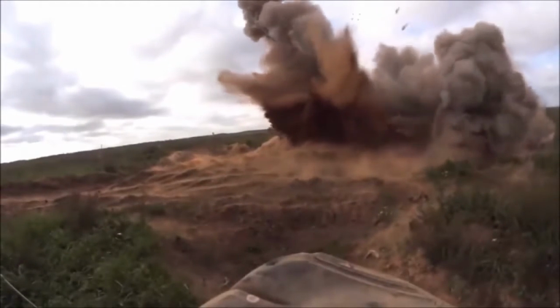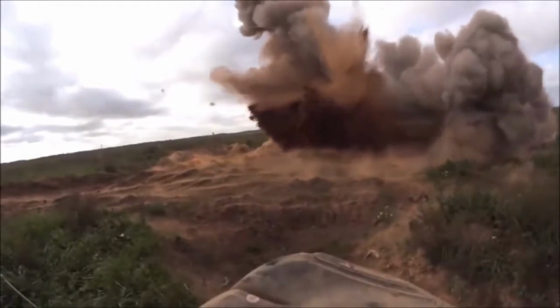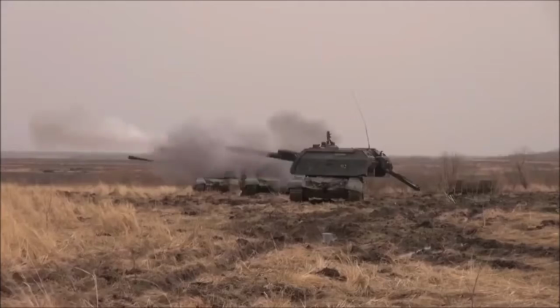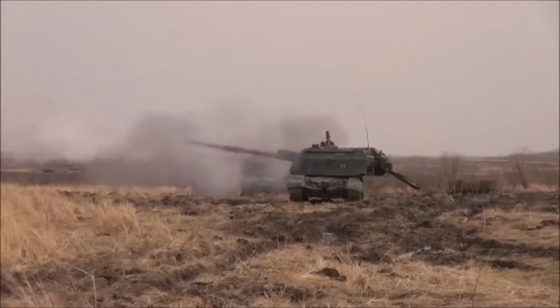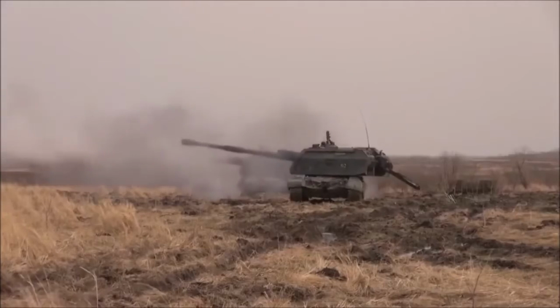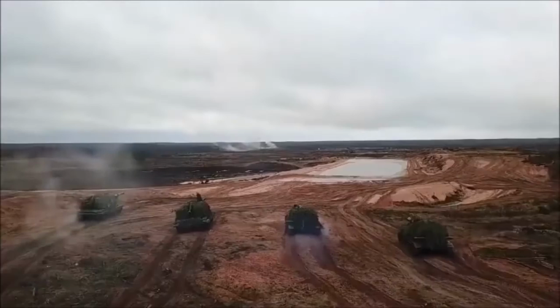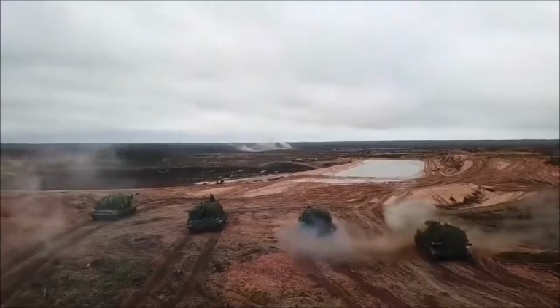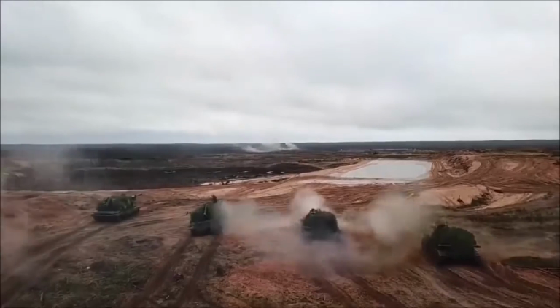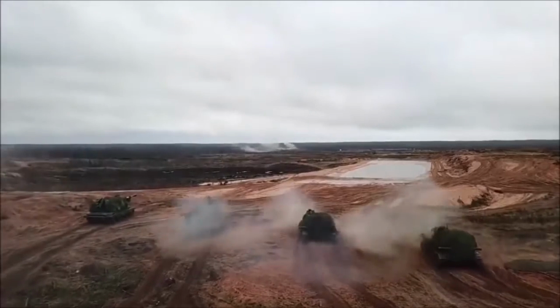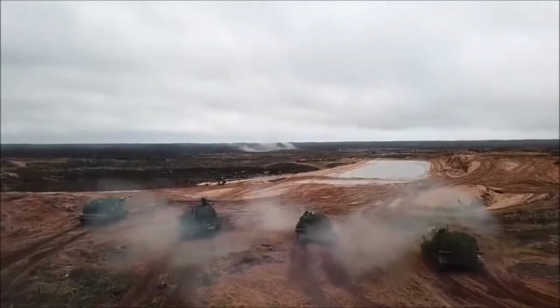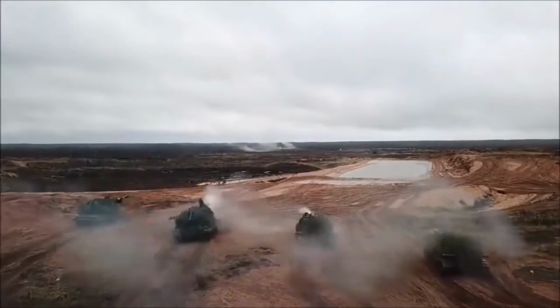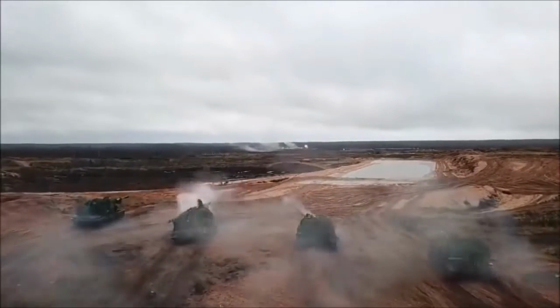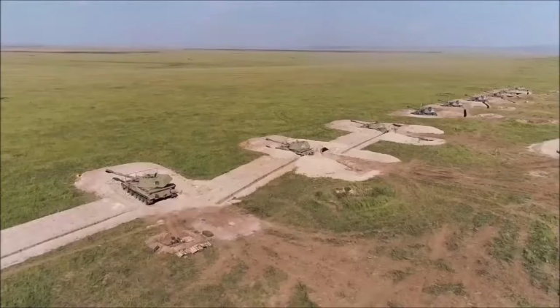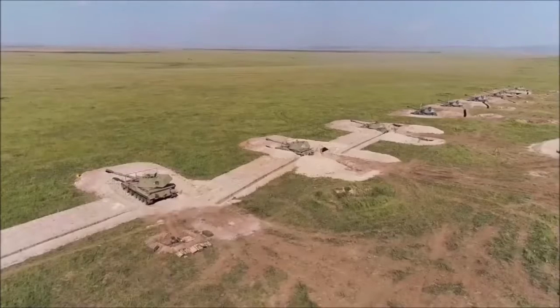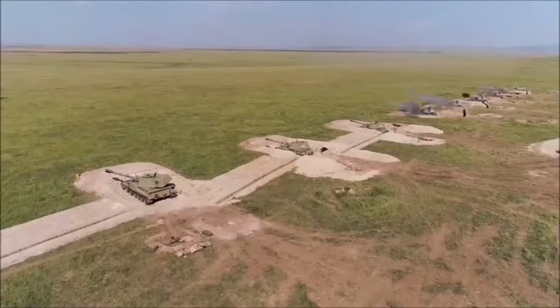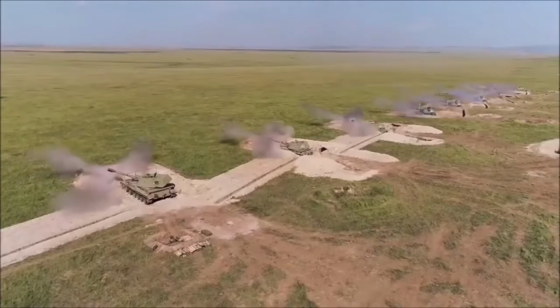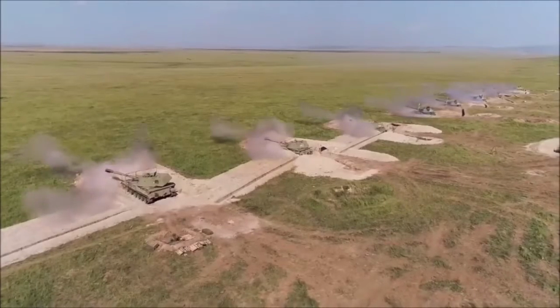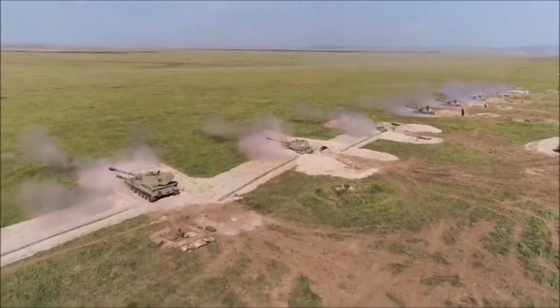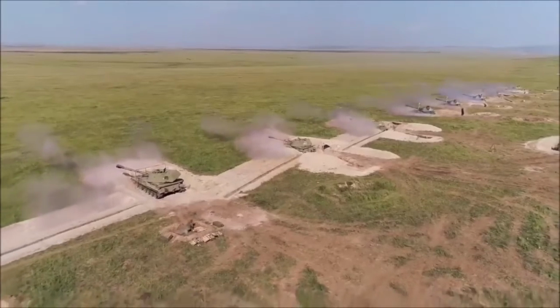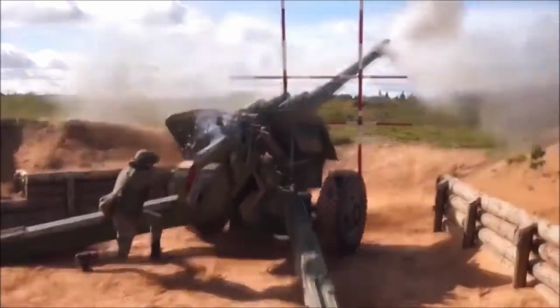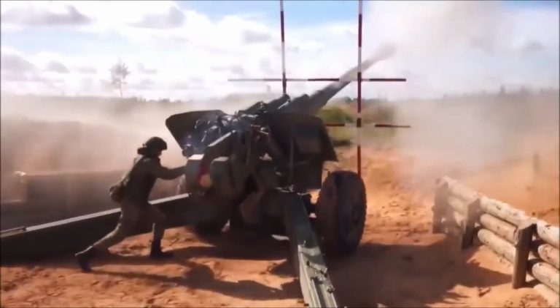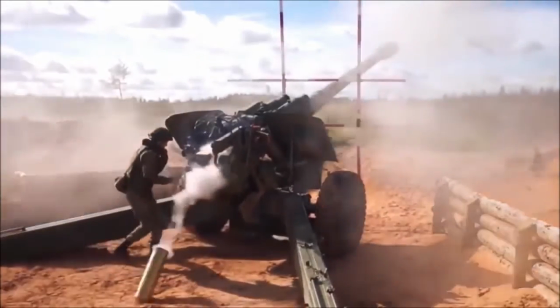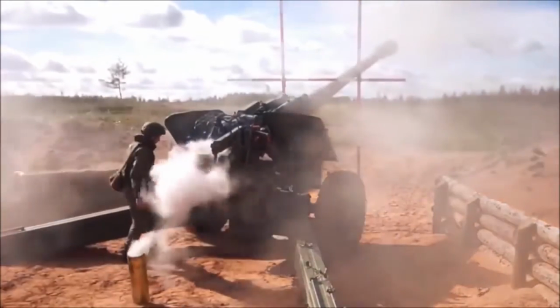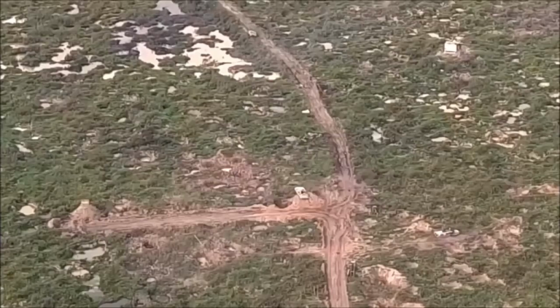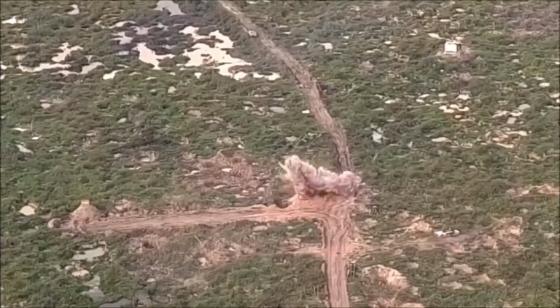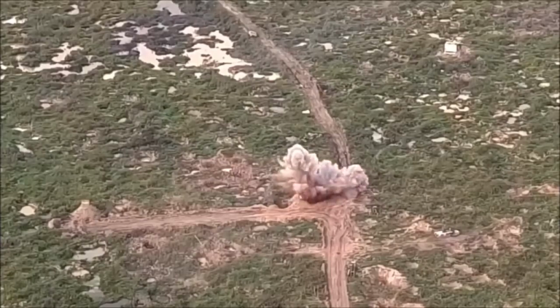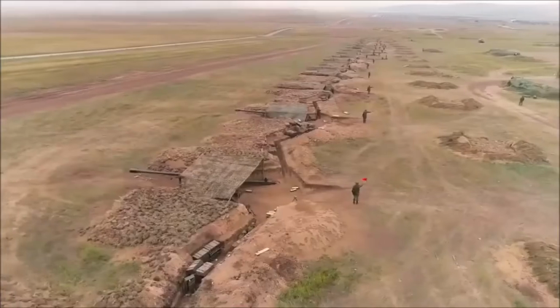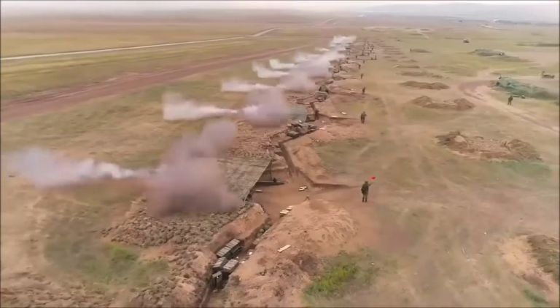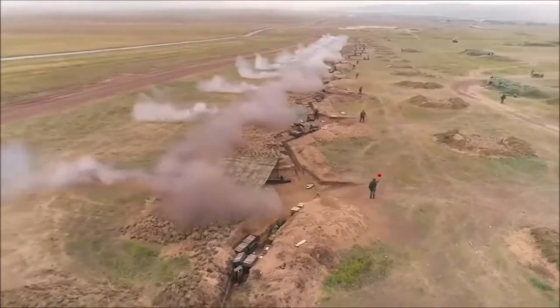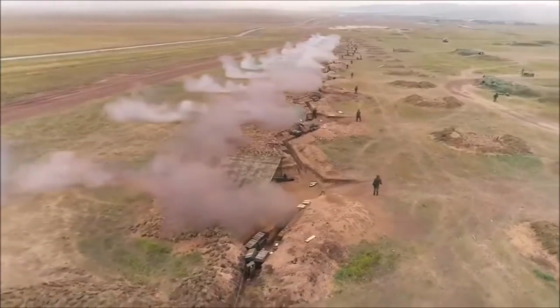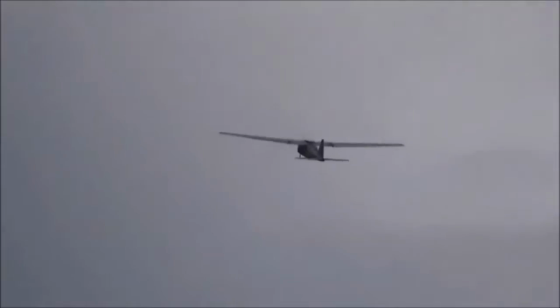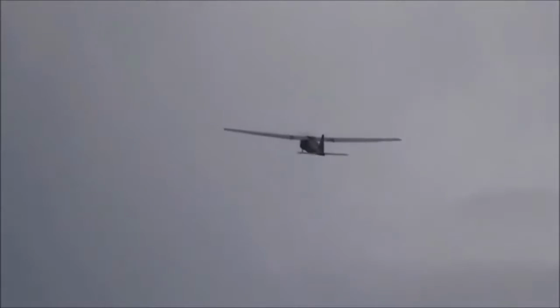It automatically homes on a point illuminated by a laser designator, typically operated by a drone or ground-based artillery observer. In the case of the Ukrainian war, the laser point is operated by Orlan-10 drones.